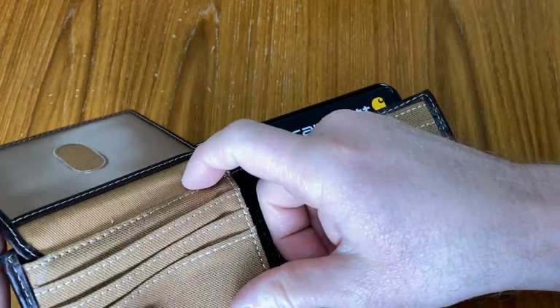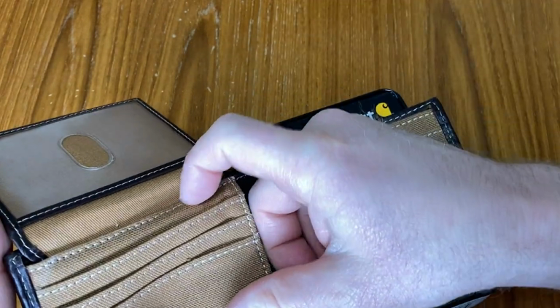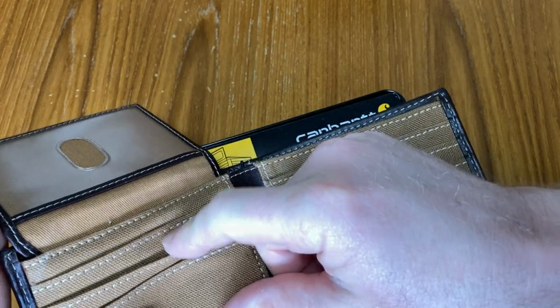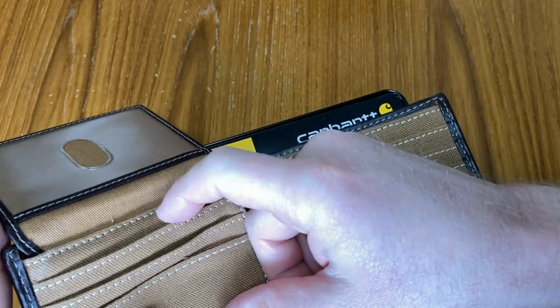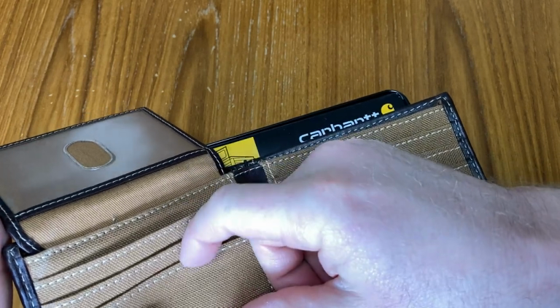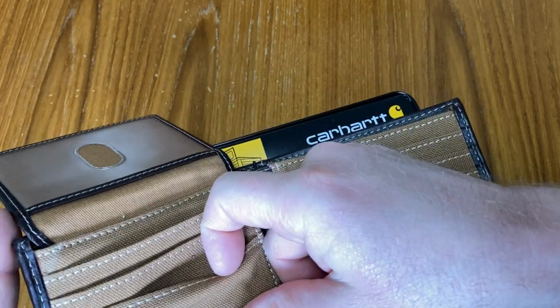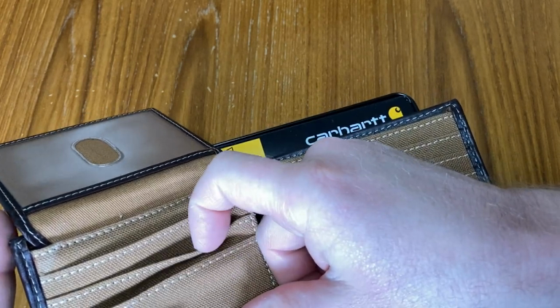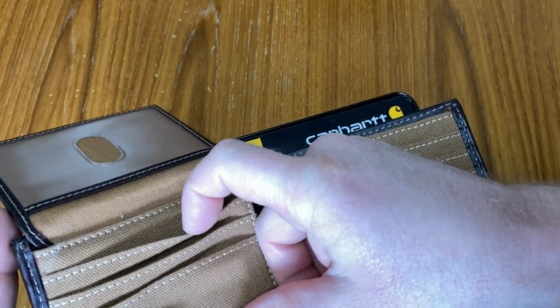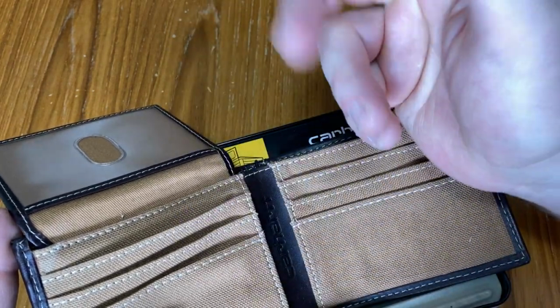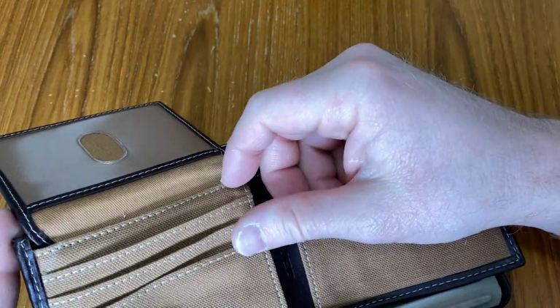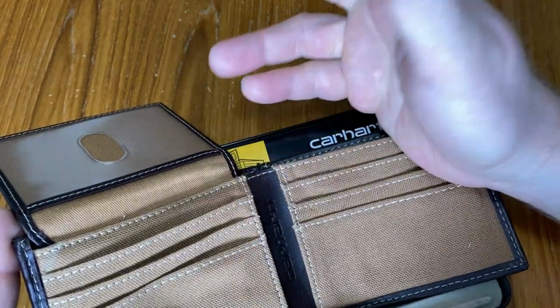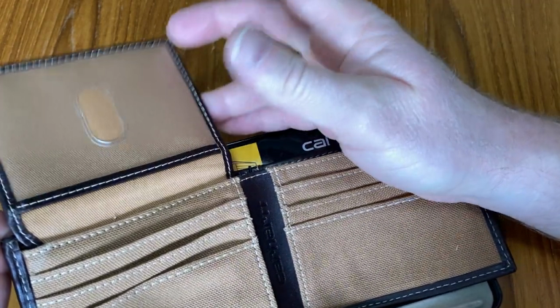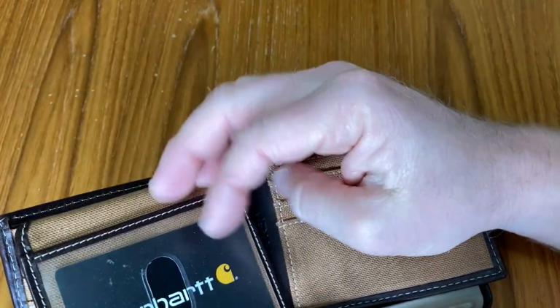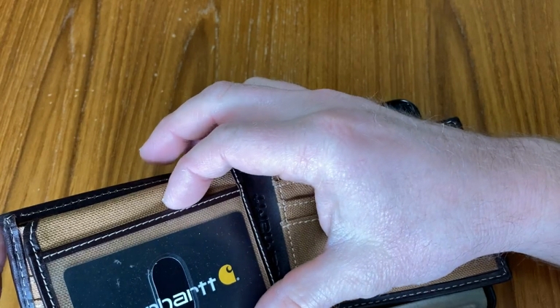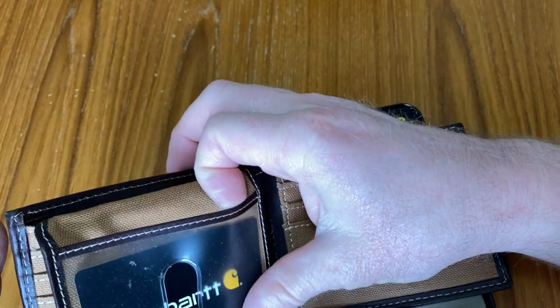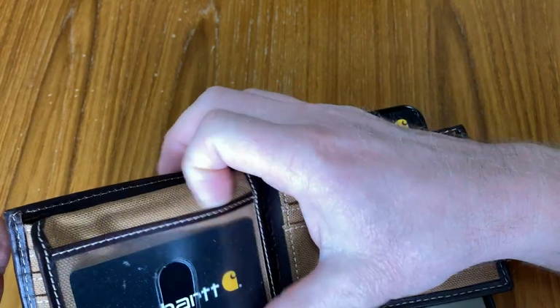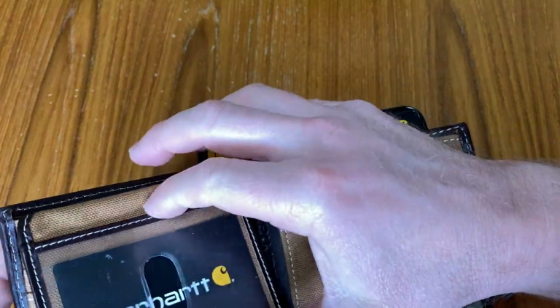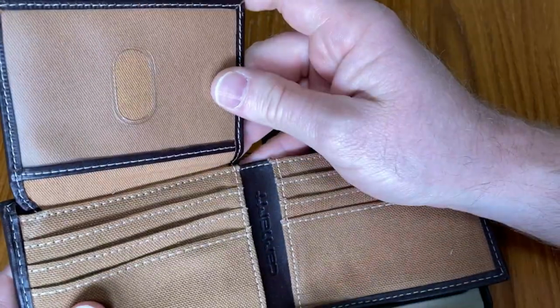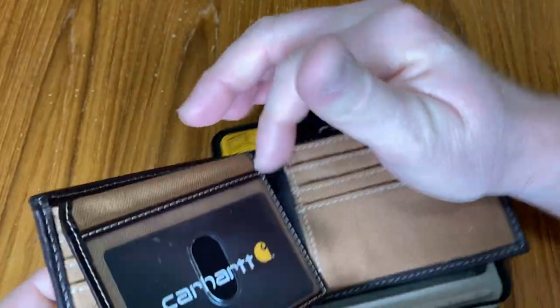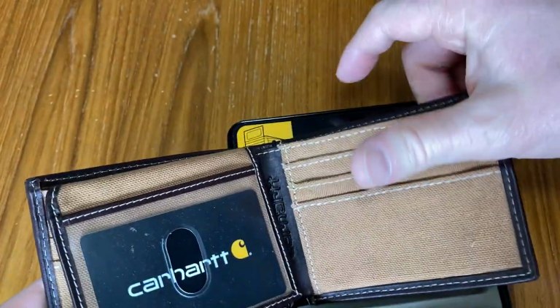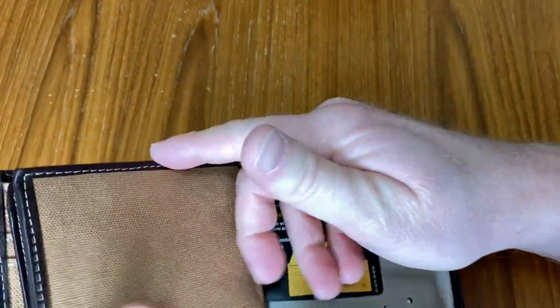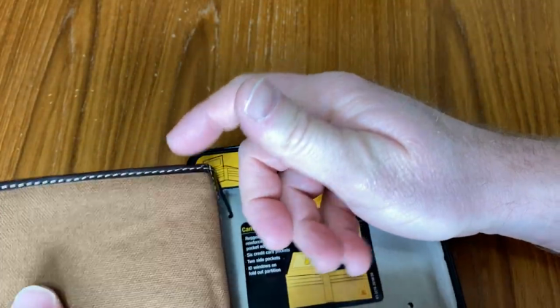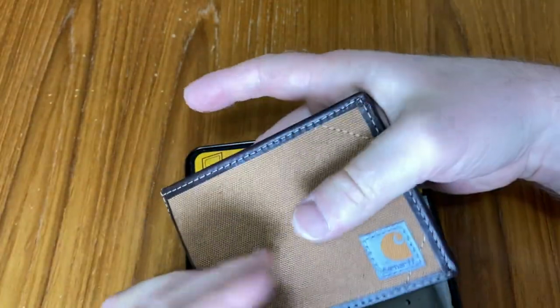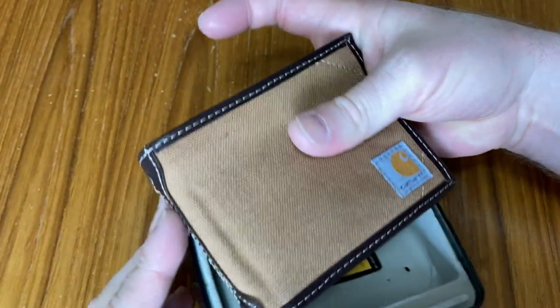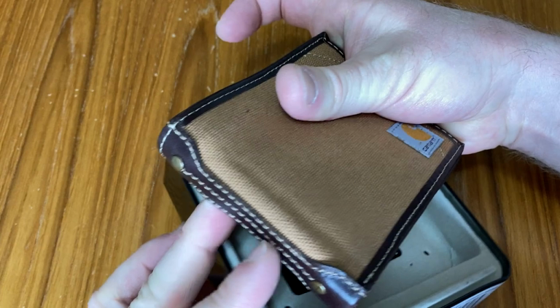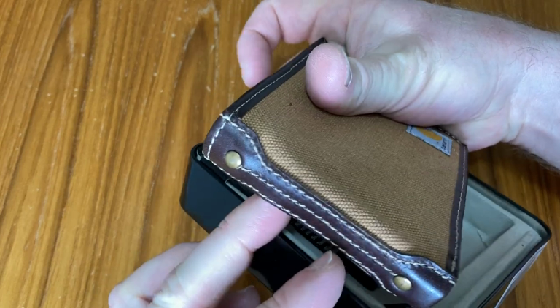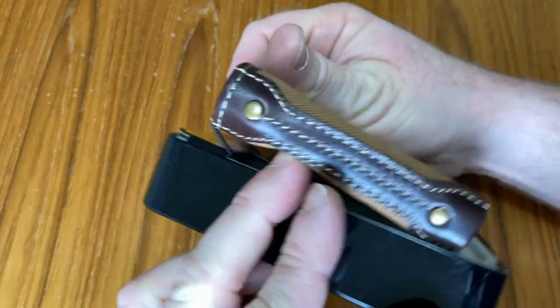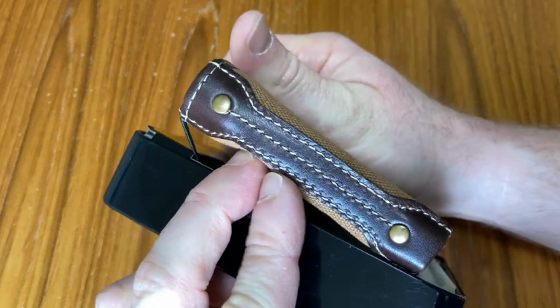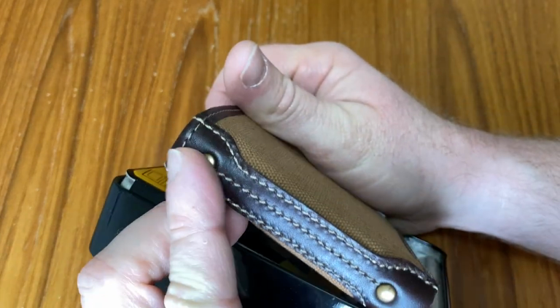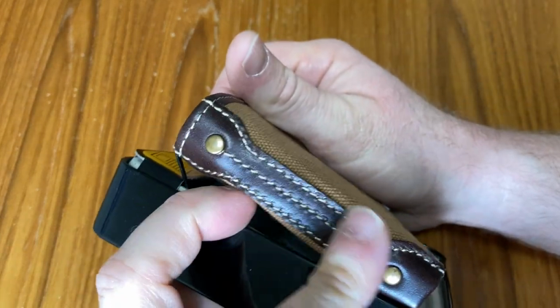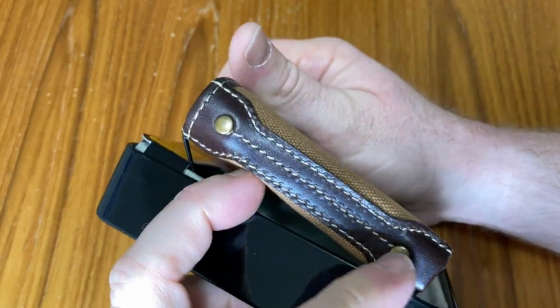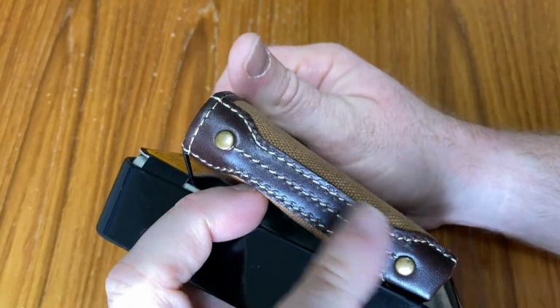I always think with wallets like this, as long as it lasts you for a couple of years or however long you want it, you can just get a different one and switch it out. One of the nice things about getting a new wallet — look at that, that's awesome — is that it kind of forces you to reconsider what you keep in your wallet.